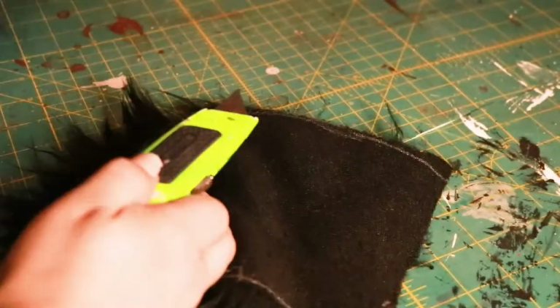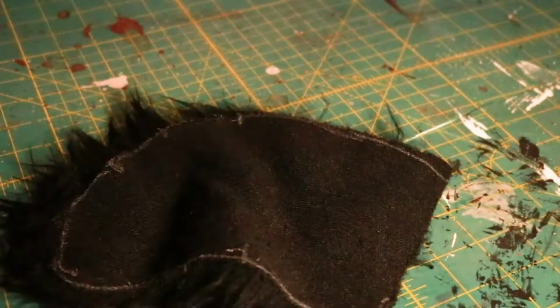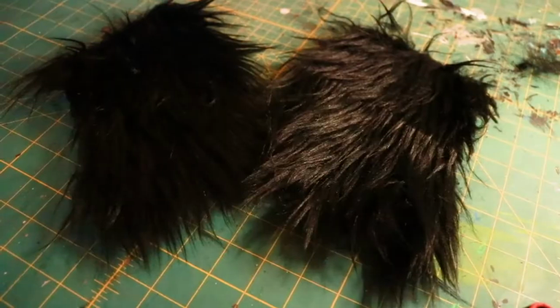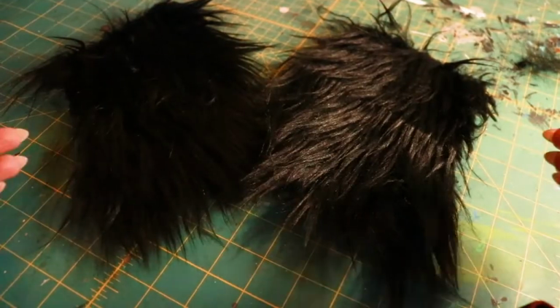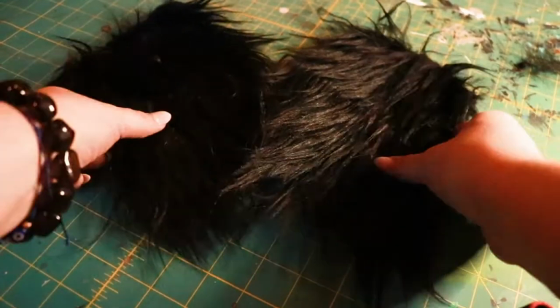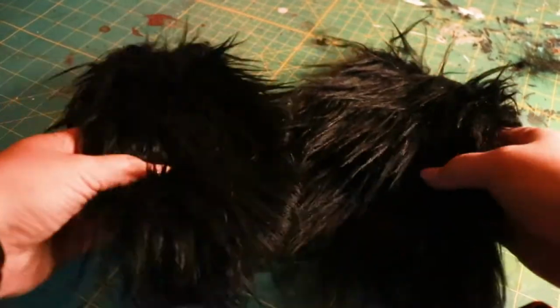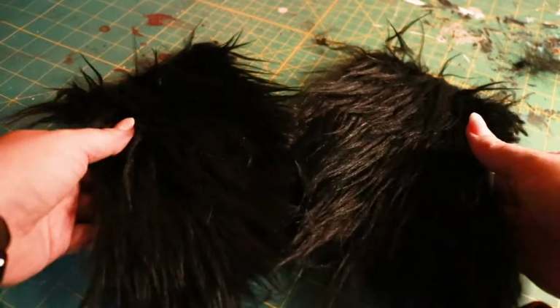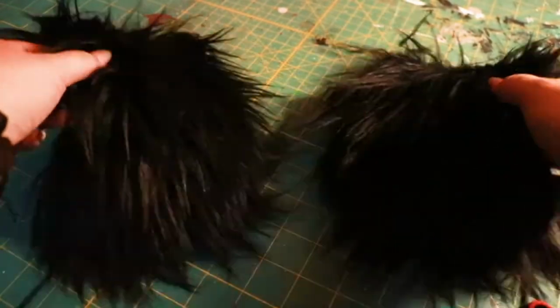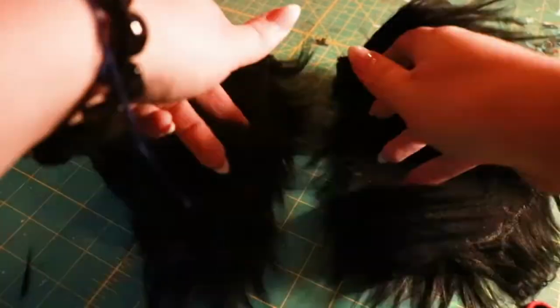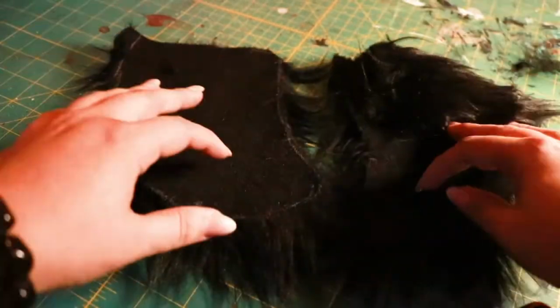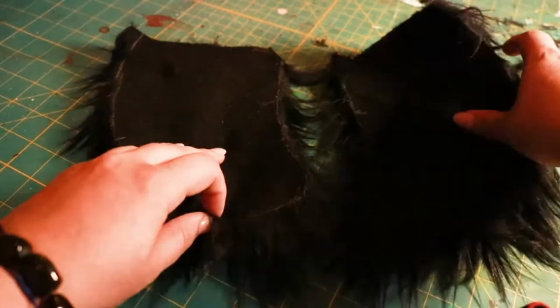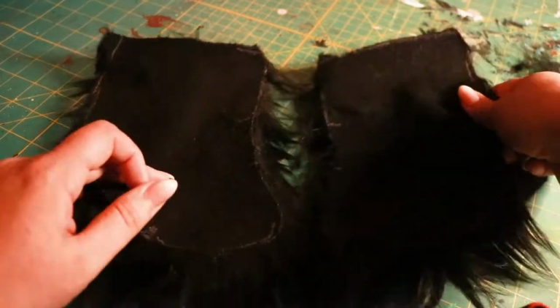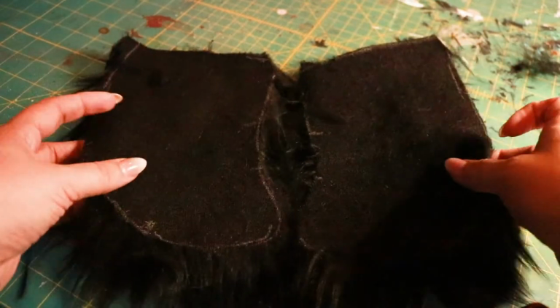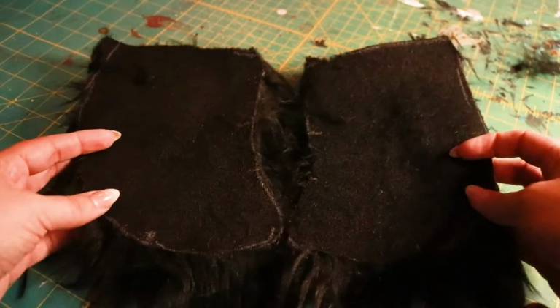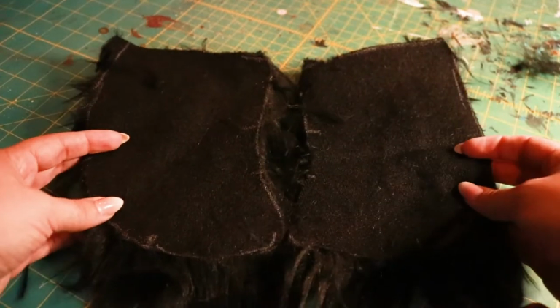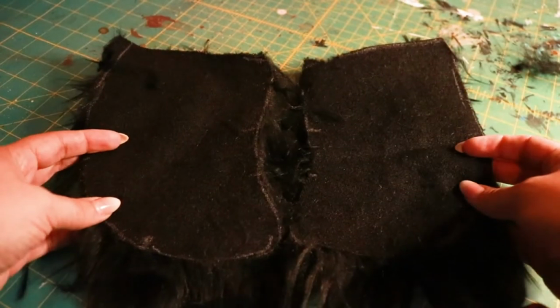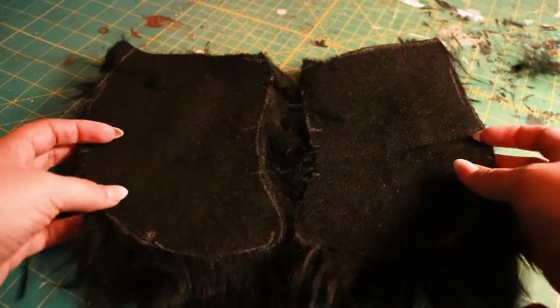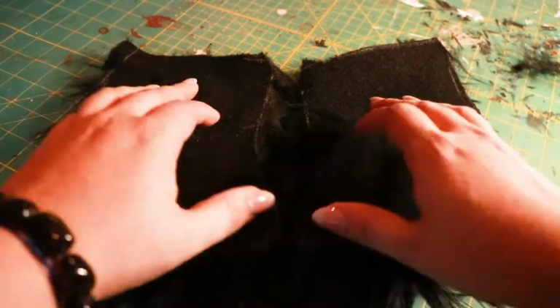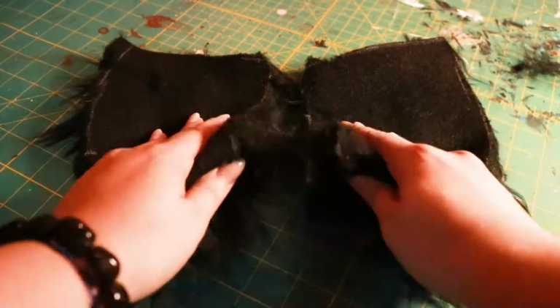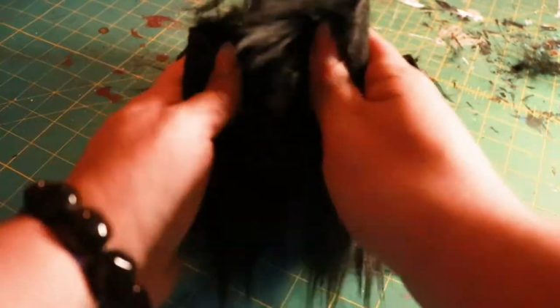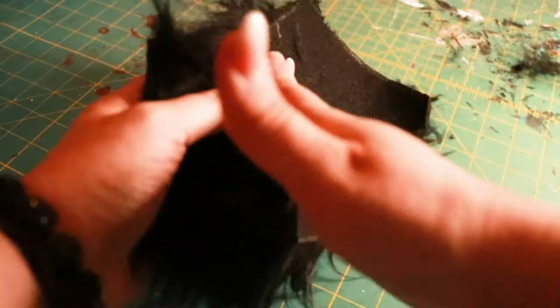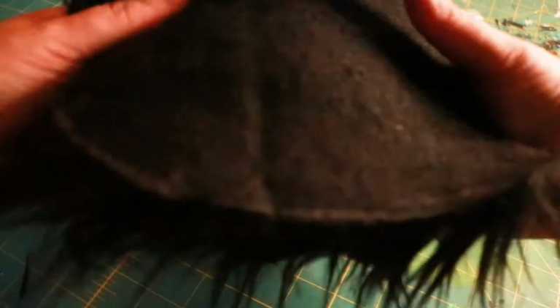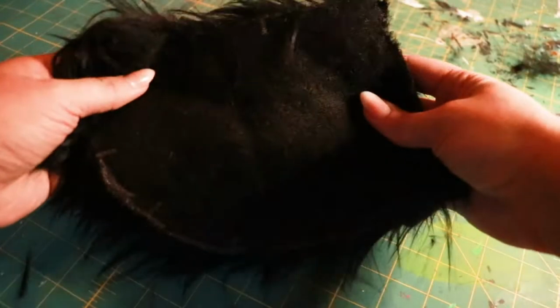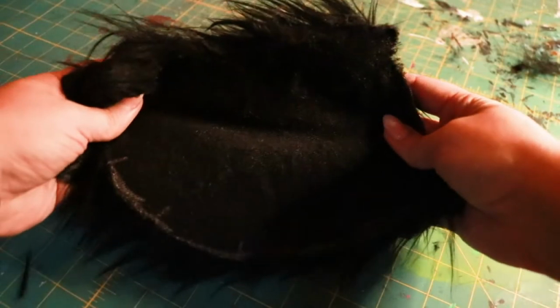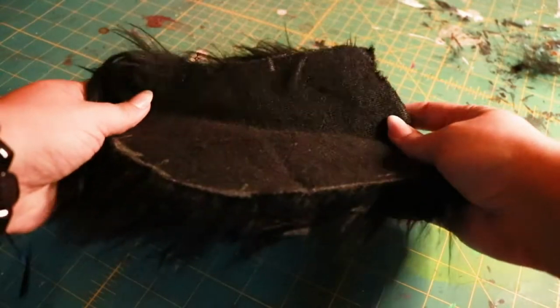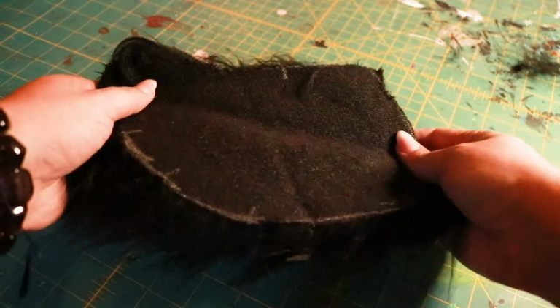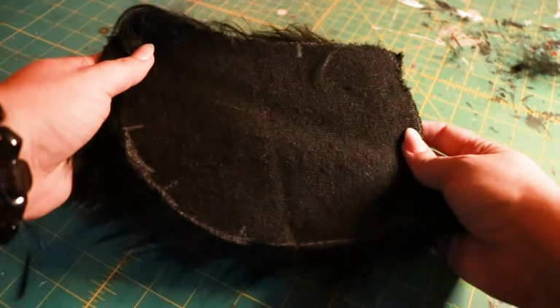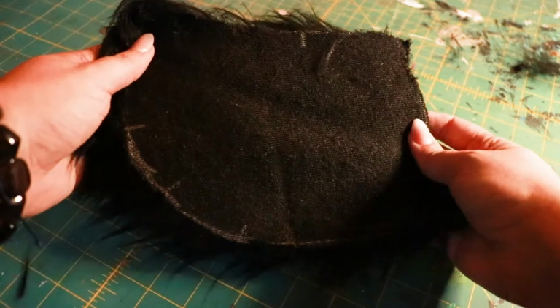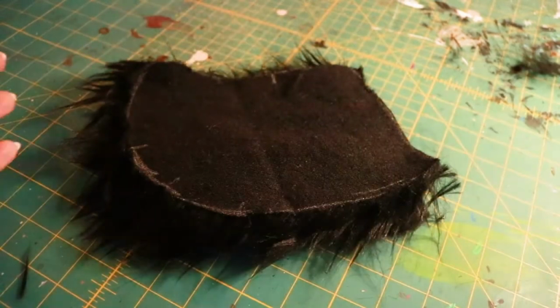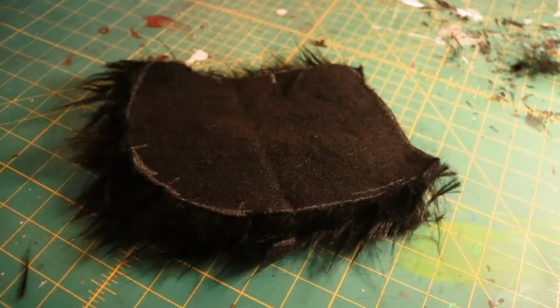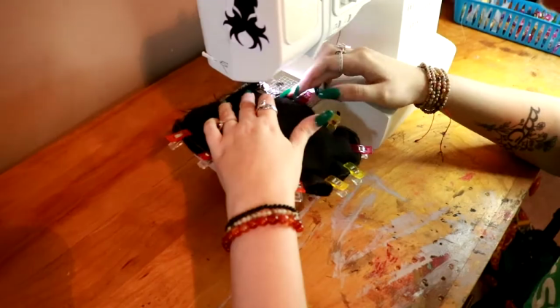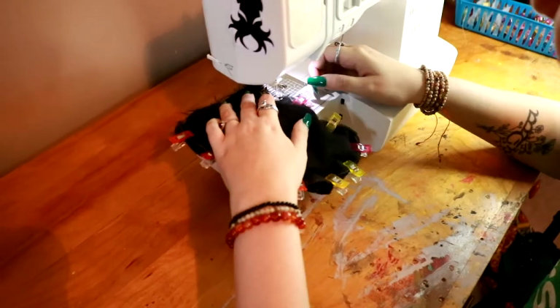Next, we're going to pin or clip the tail pieces together. You can use regular straight pins, but sewing clips can work best for bulky fabrics like faux fur. Check our video description for a link to sewing clips.